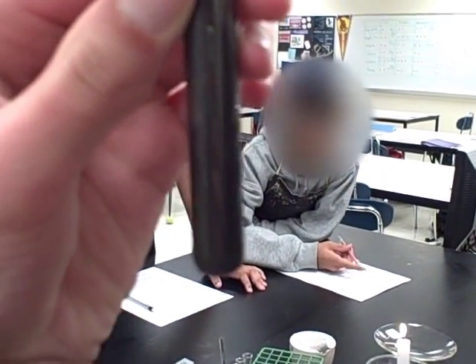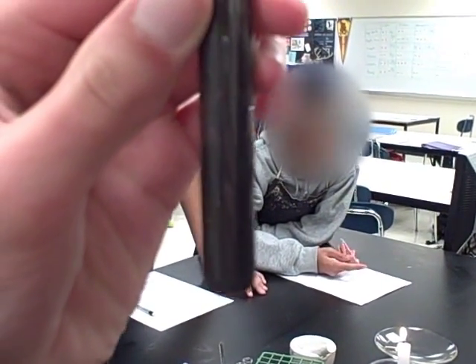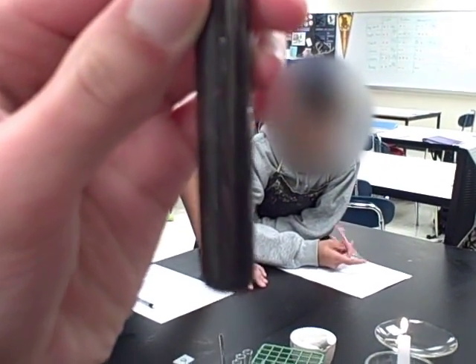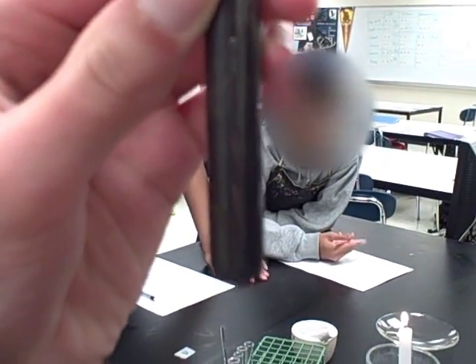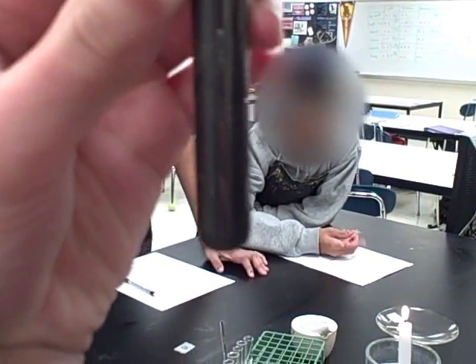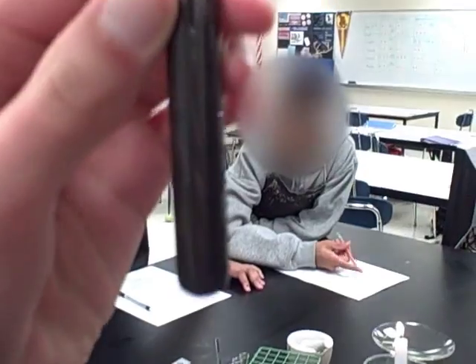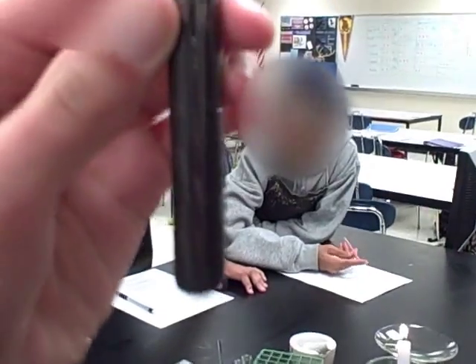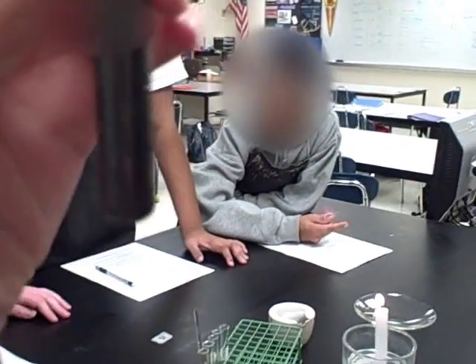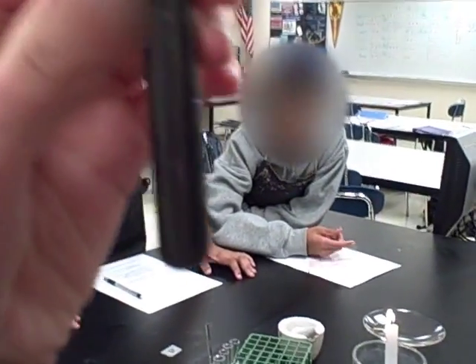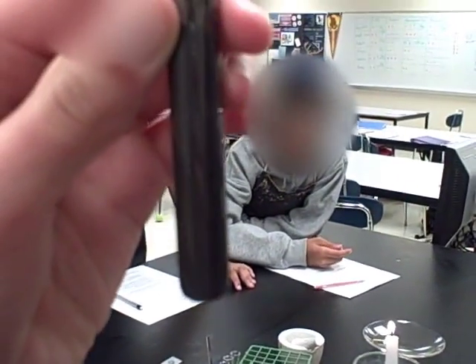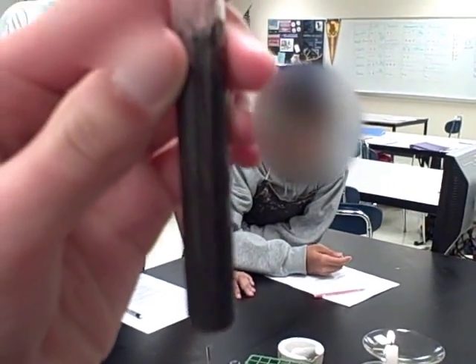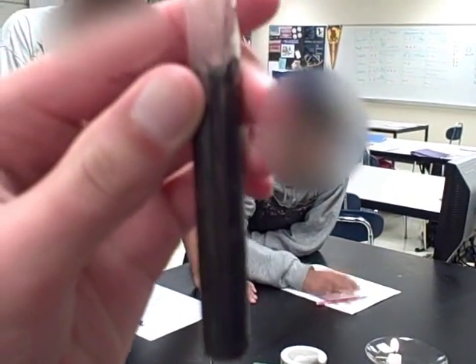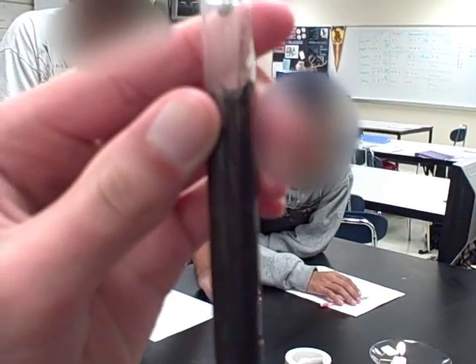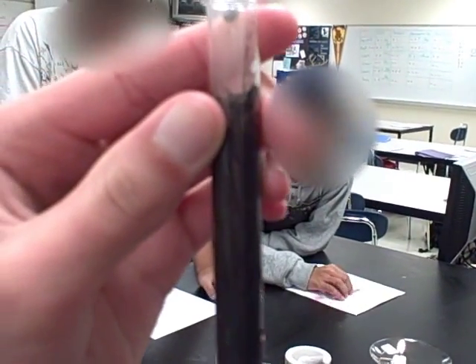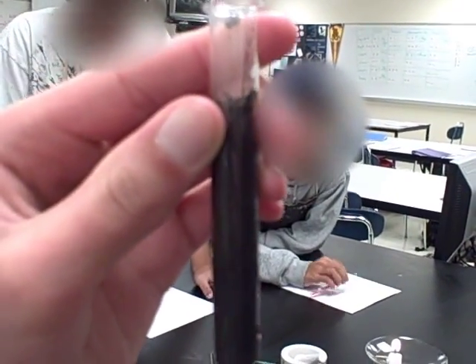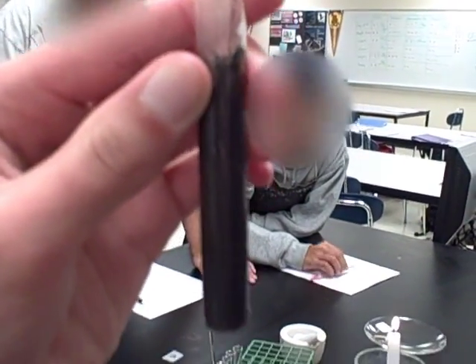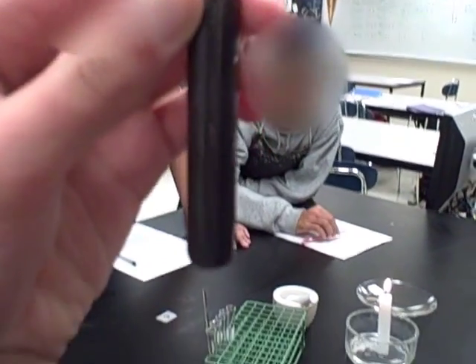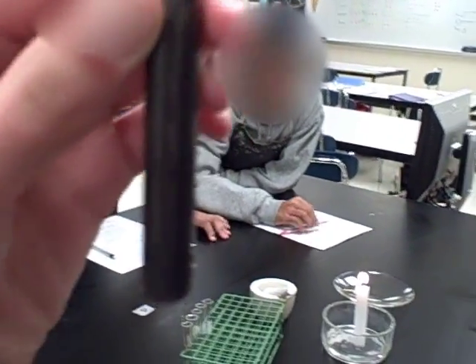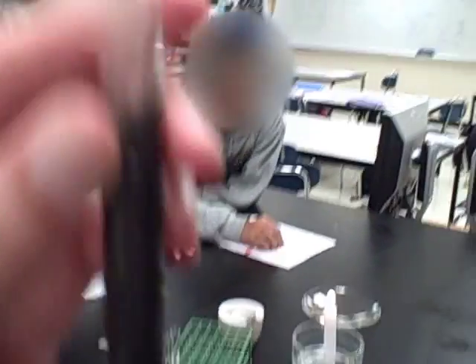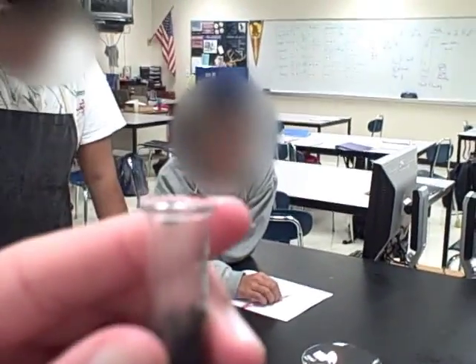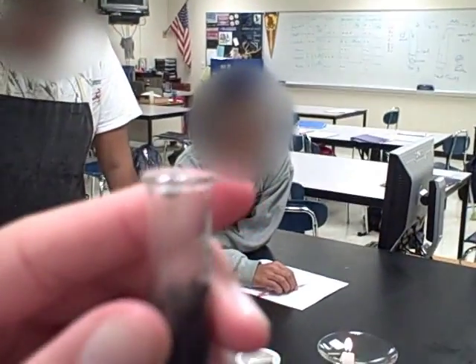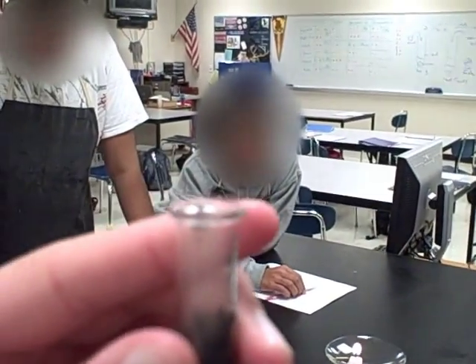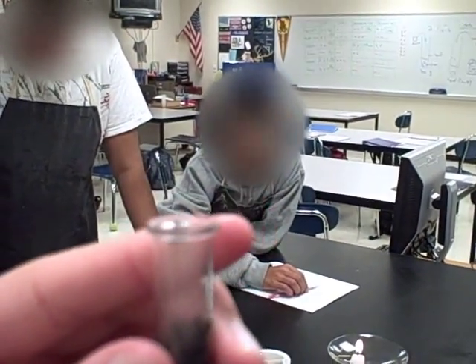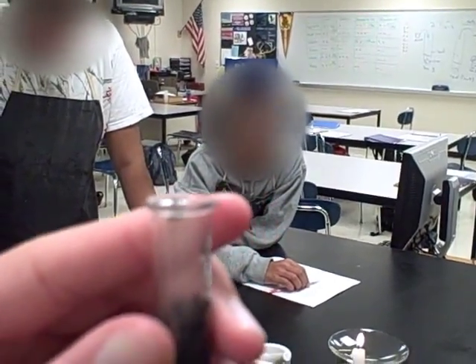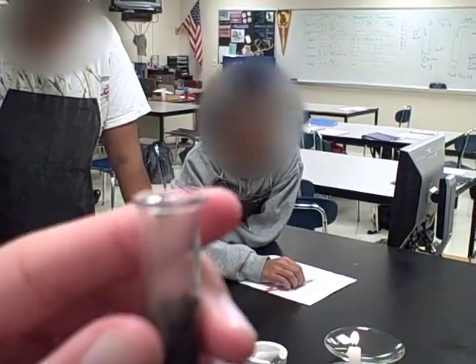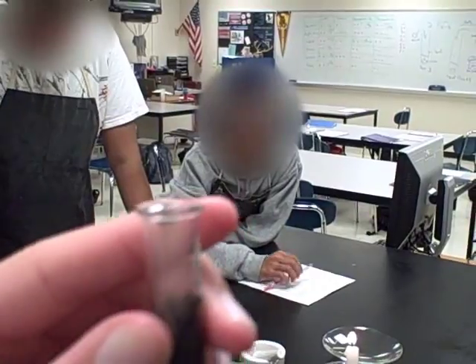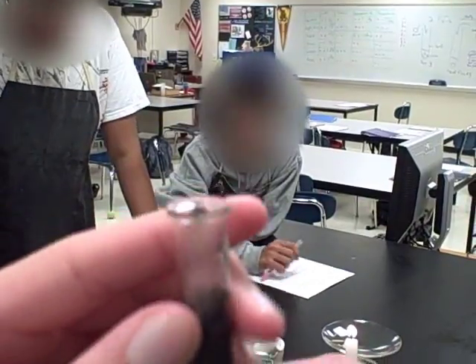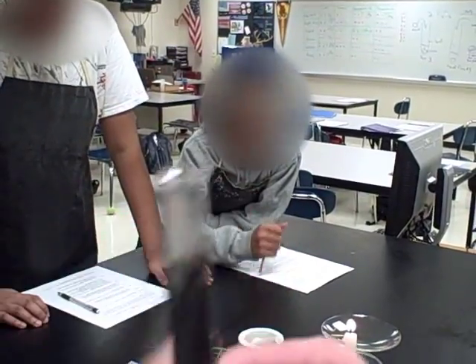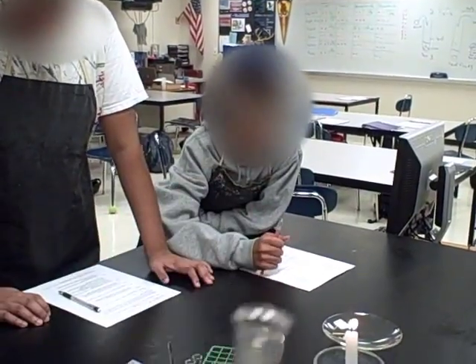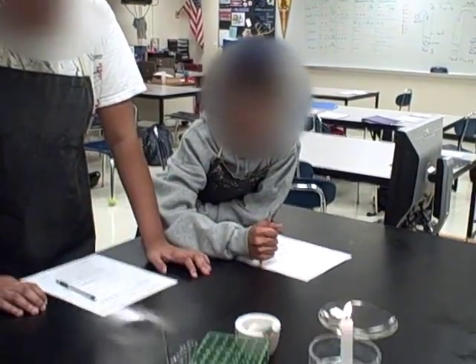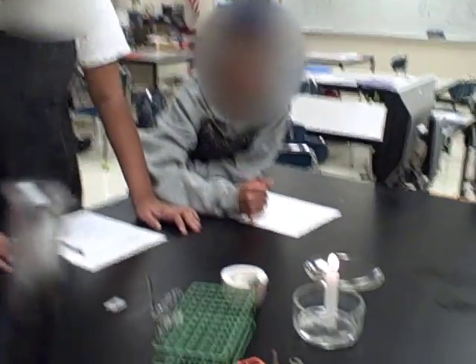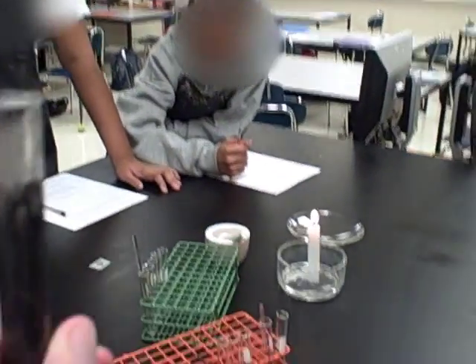Bubbling. We can definitely see that there's bubbling taking place in the tube. We can even see that there's oxygen coming out of the top.